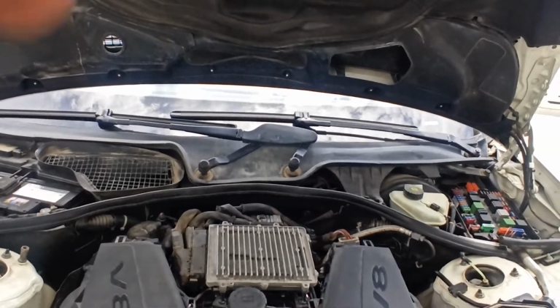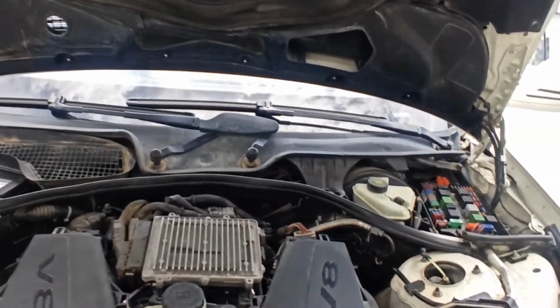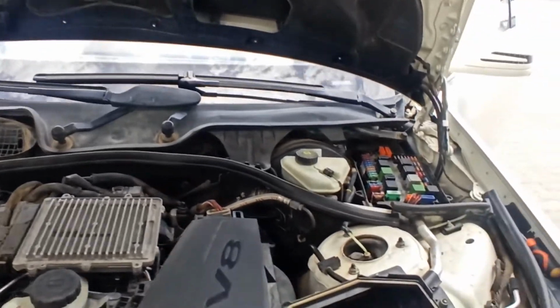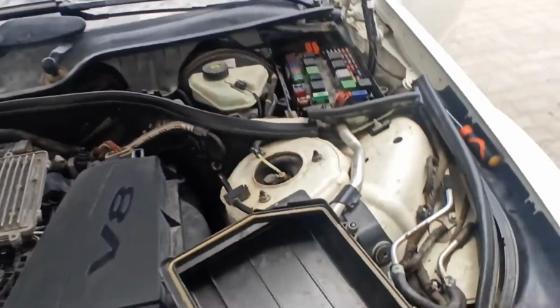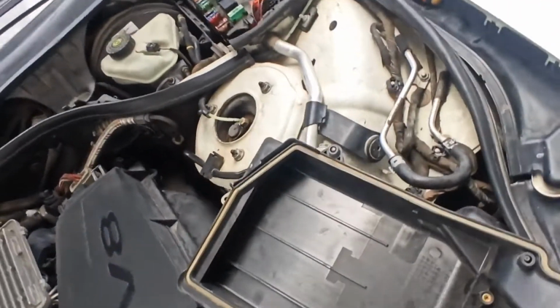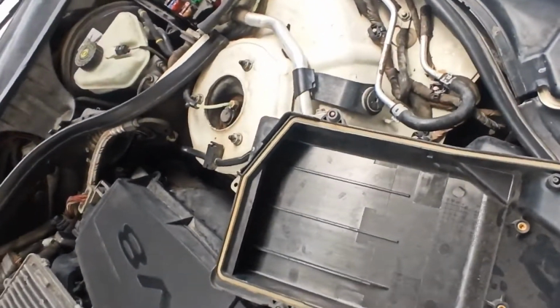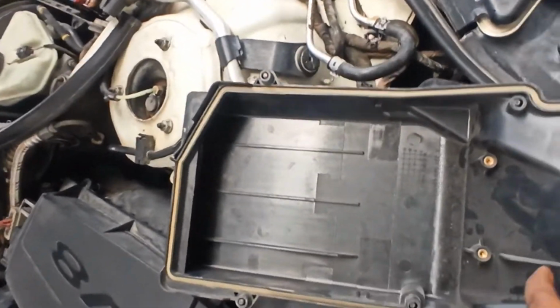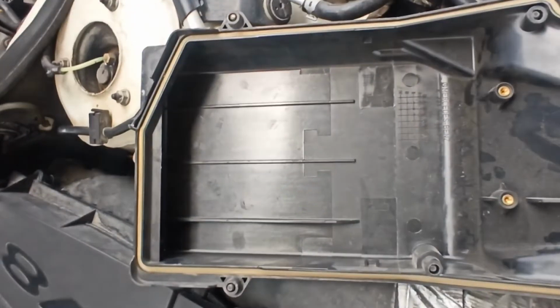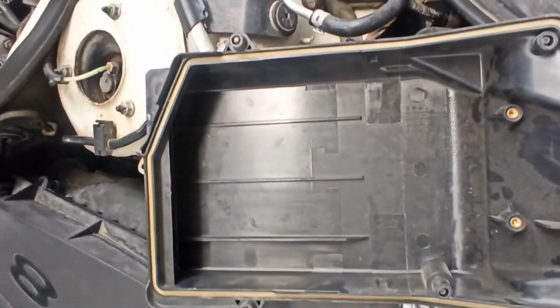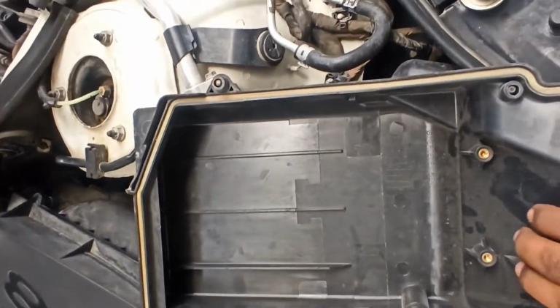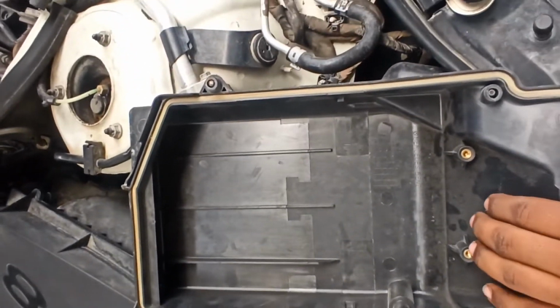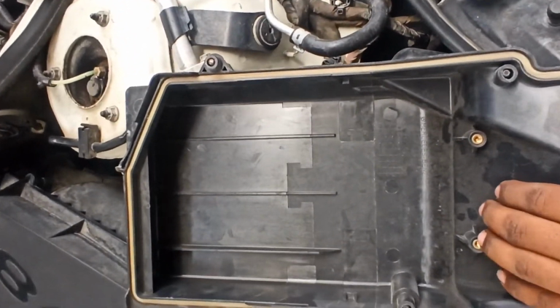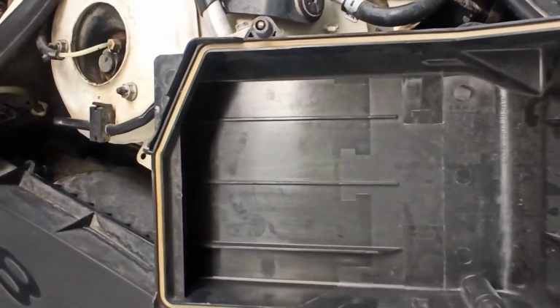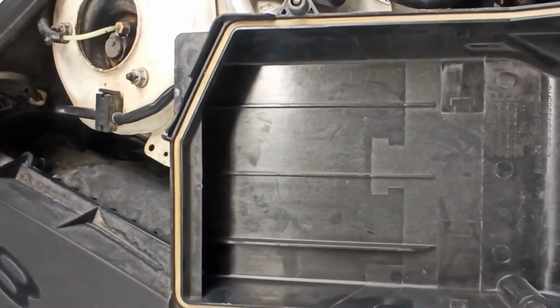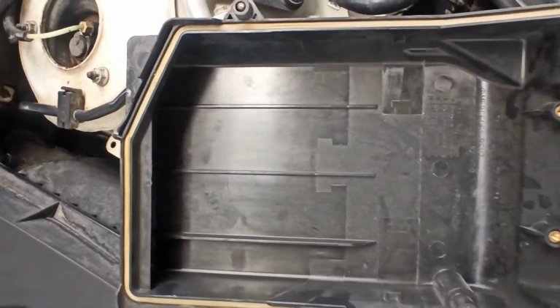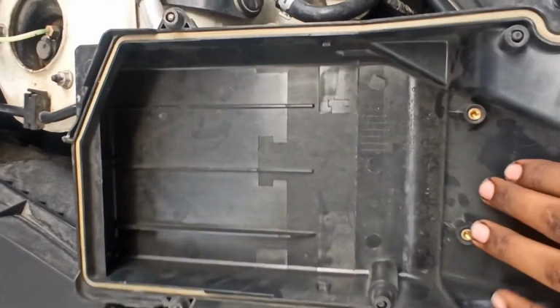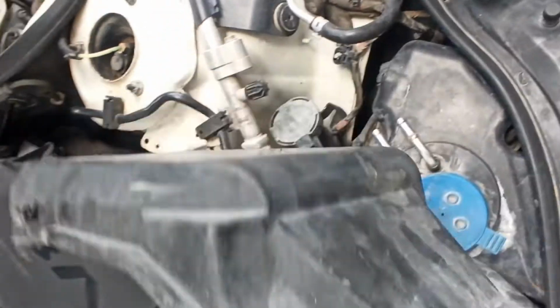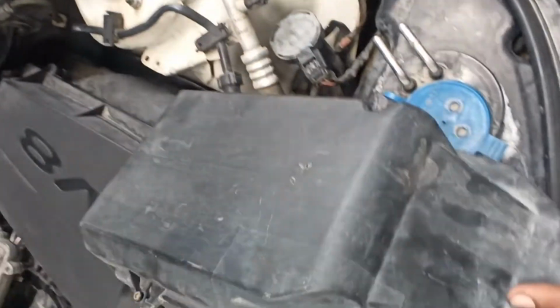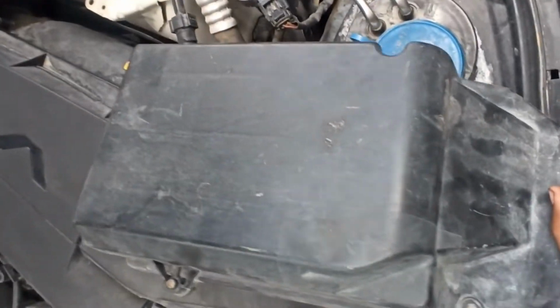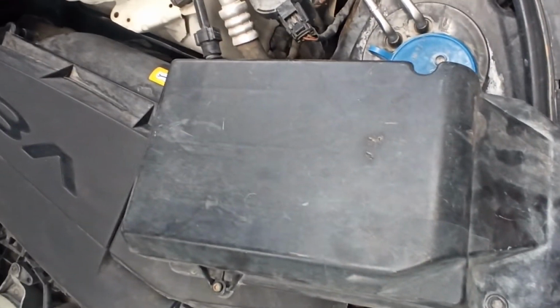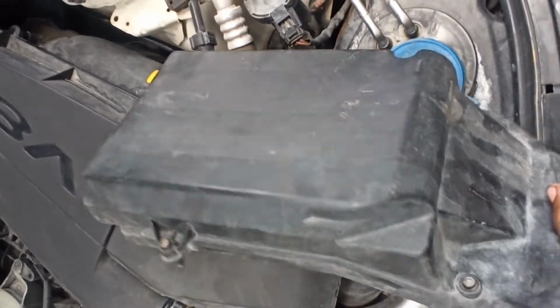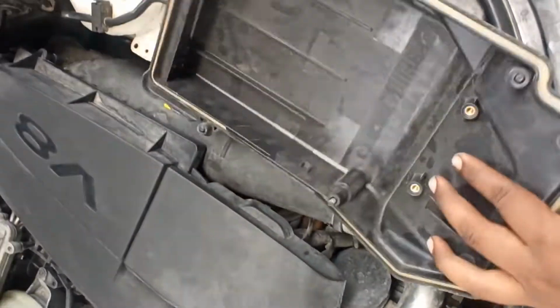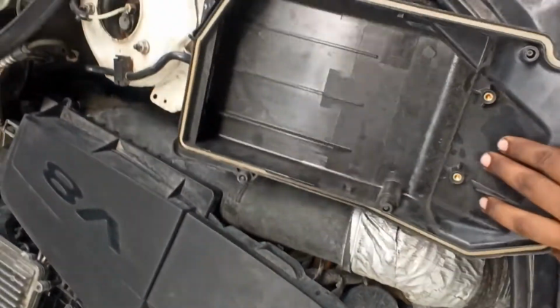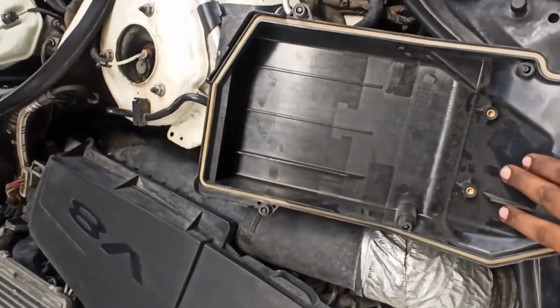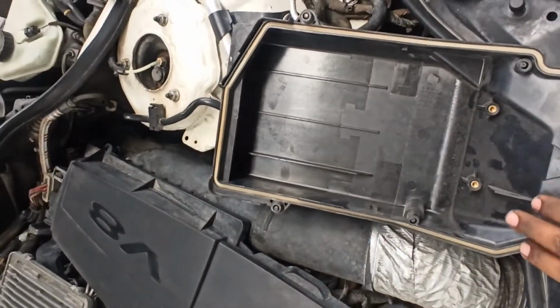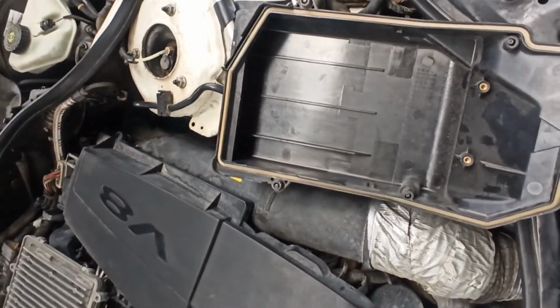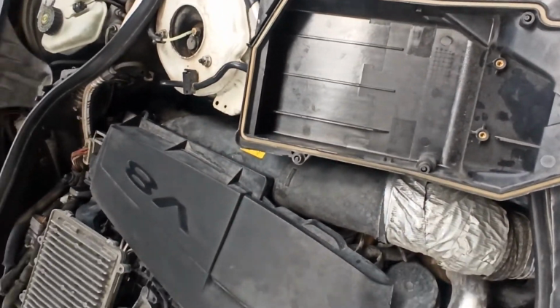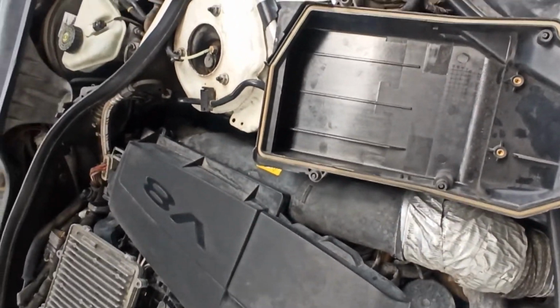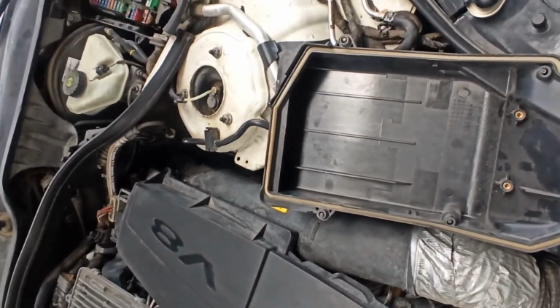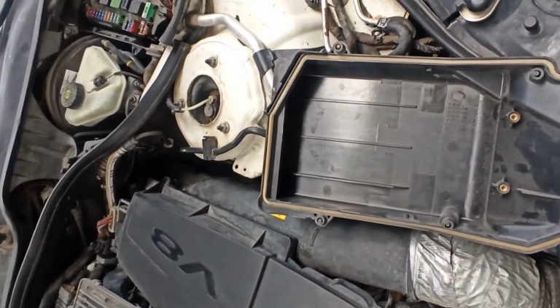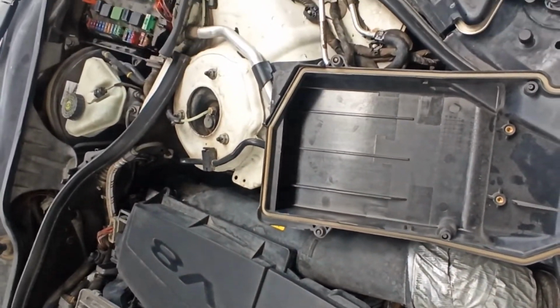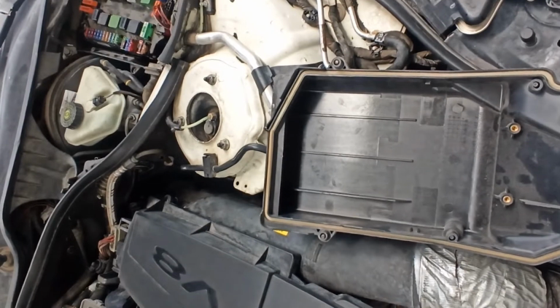This is a cover. We have a new cover. We have a manual to locate the fuse. I will take the space.